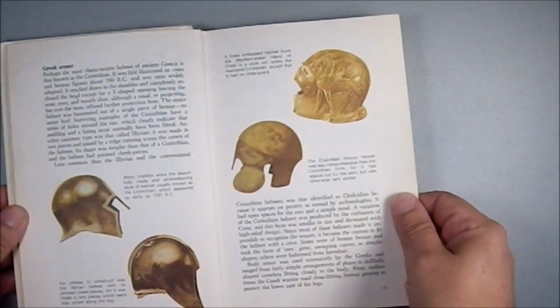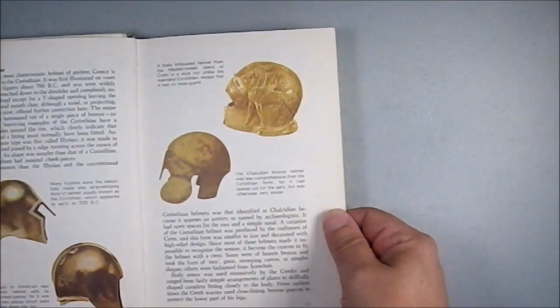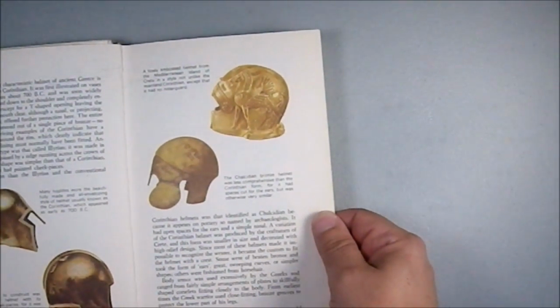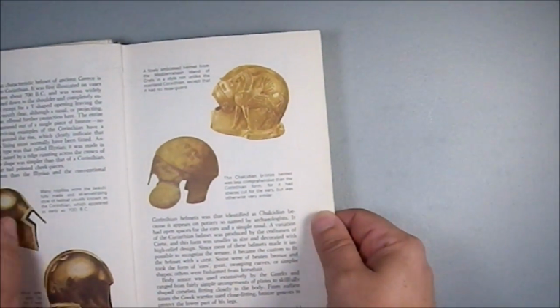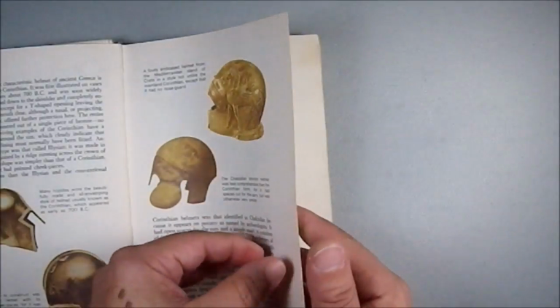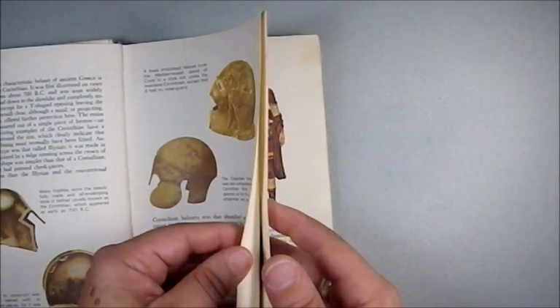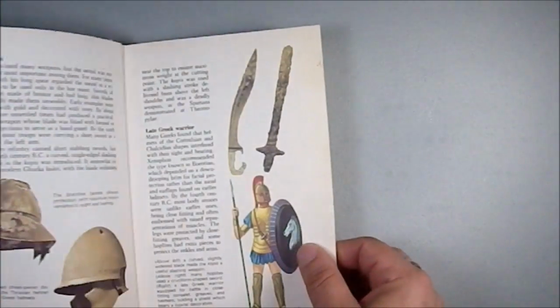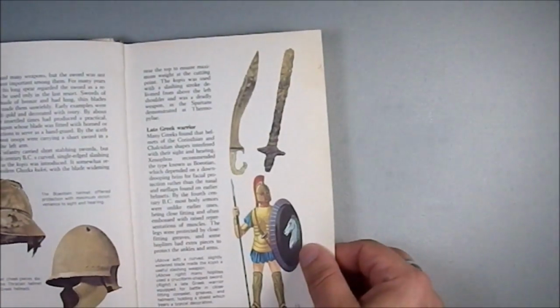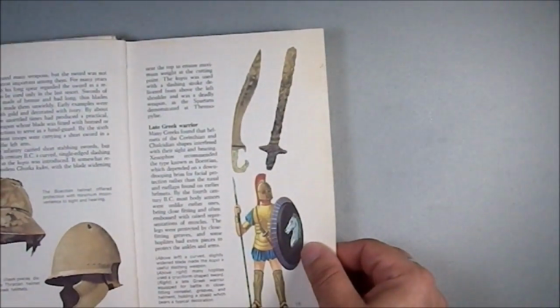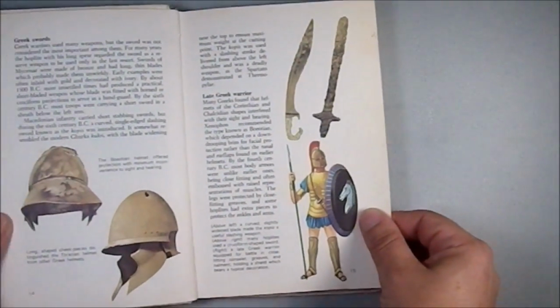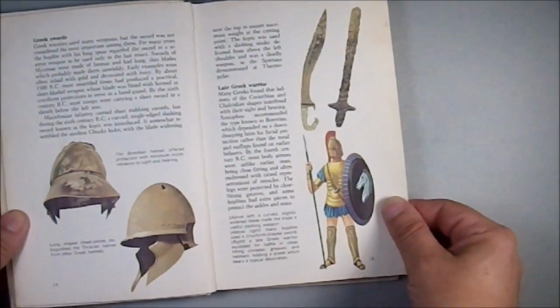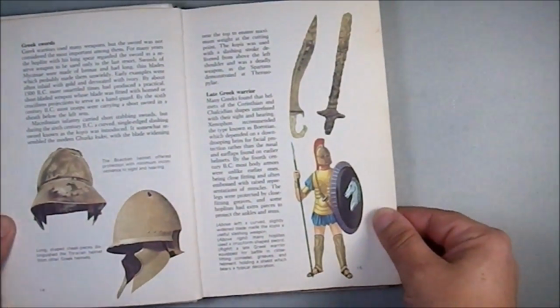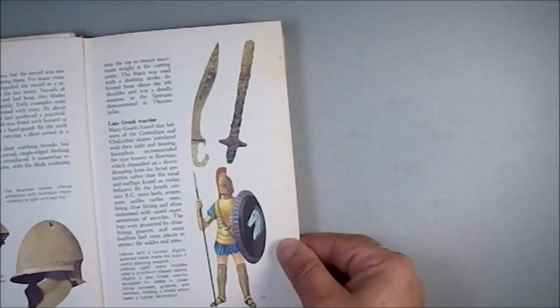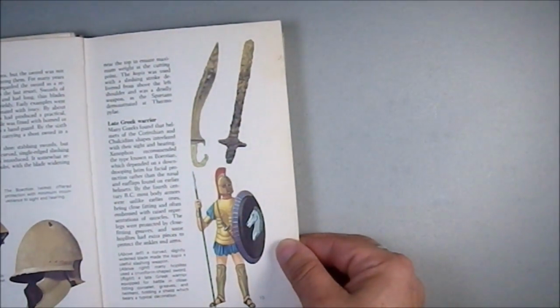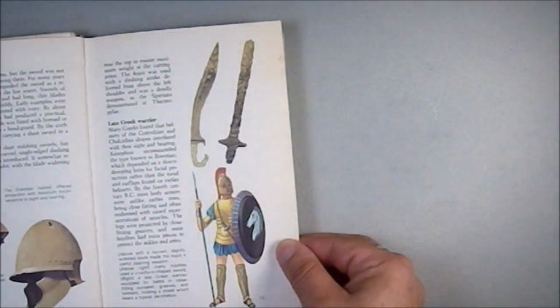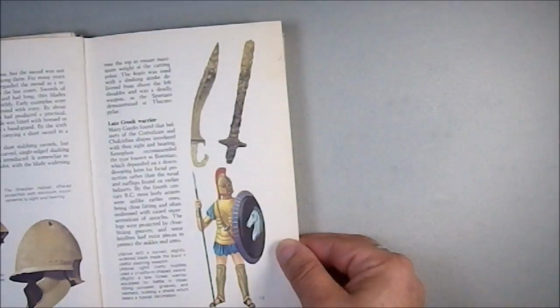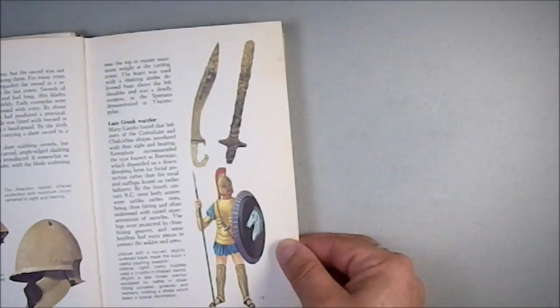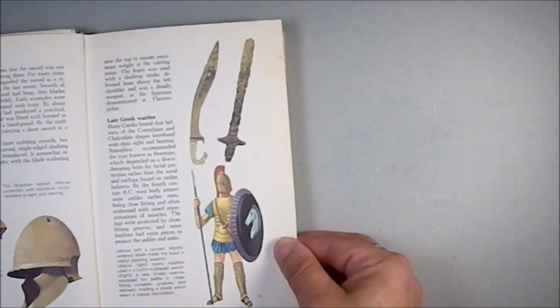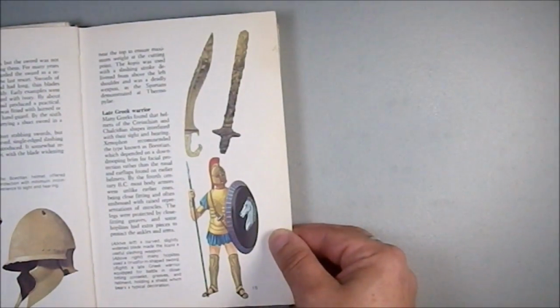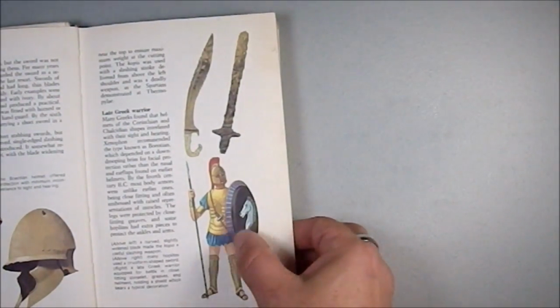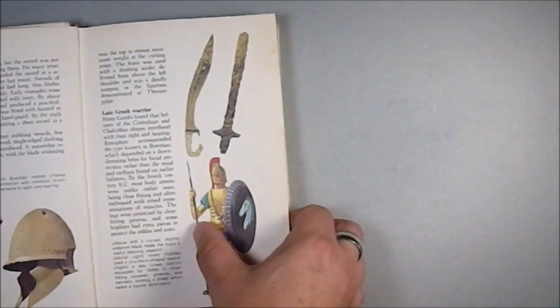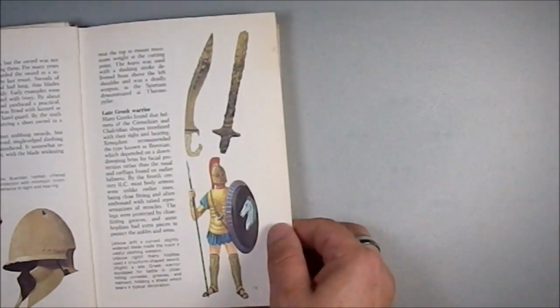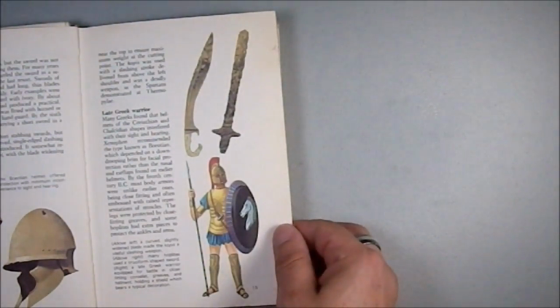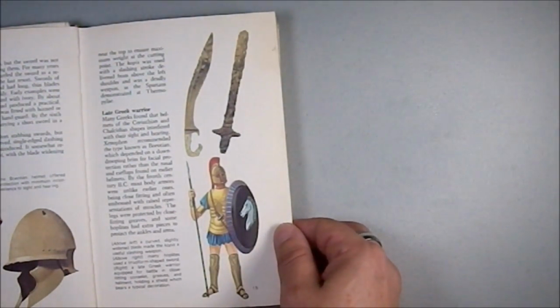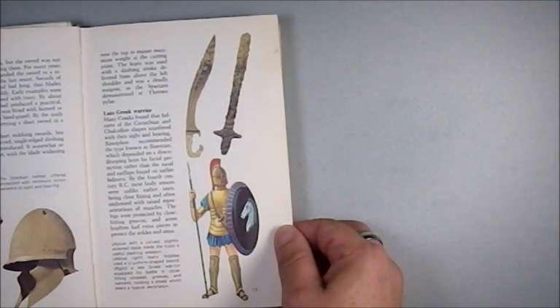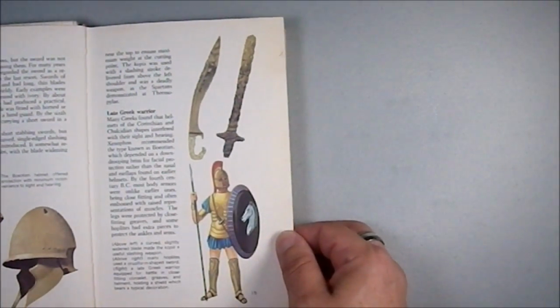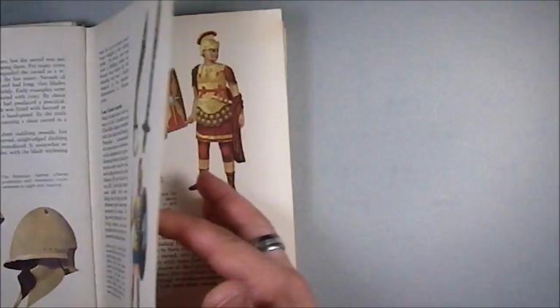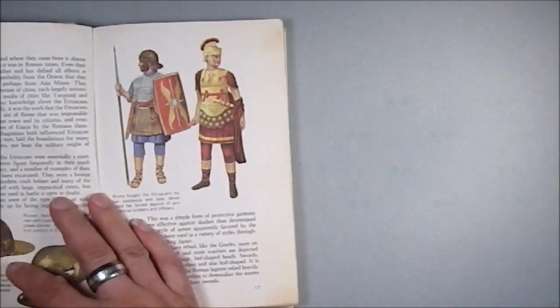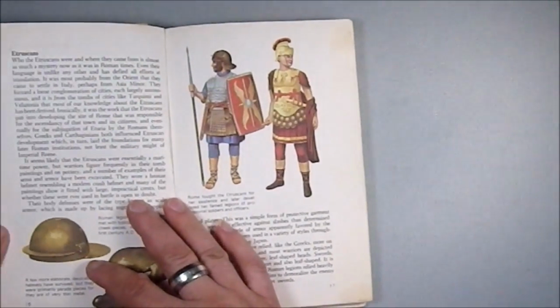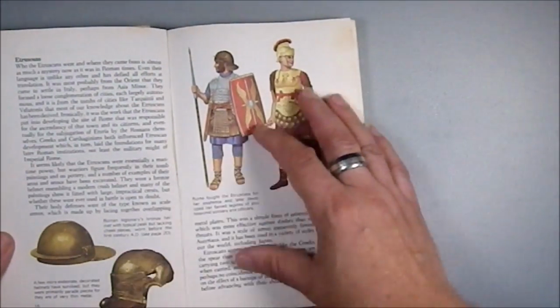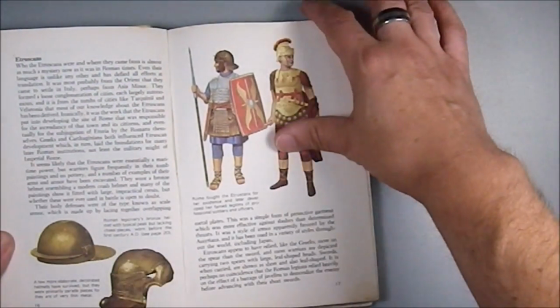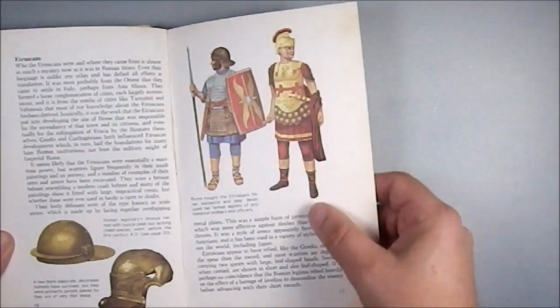Then we have some examples of early helmets. In the later Greek period, and again that's more of a javelin — the spears, the sarissa, would have been very long. Some of them could reach 18 feet in length.